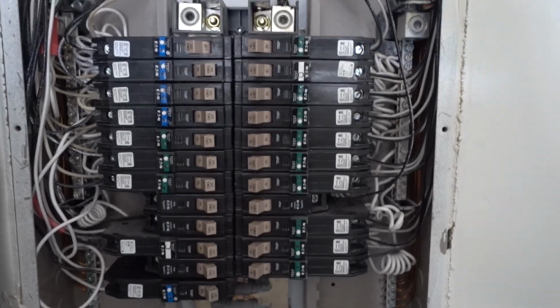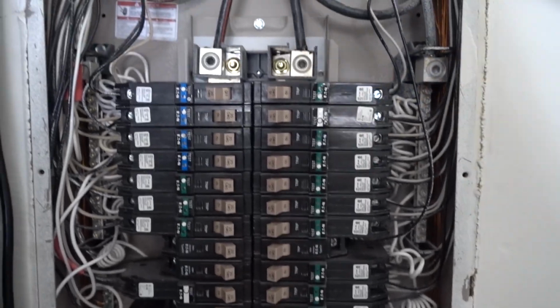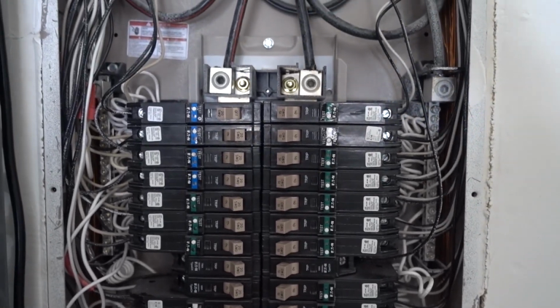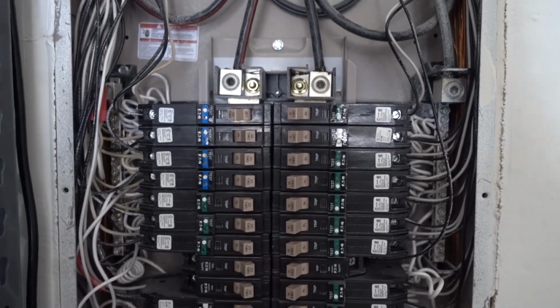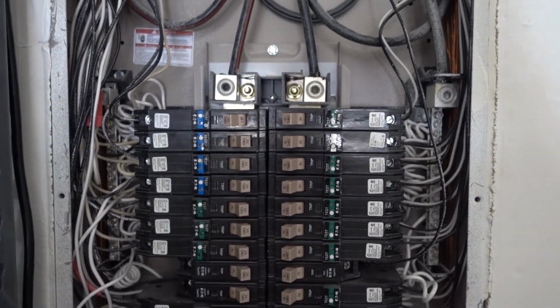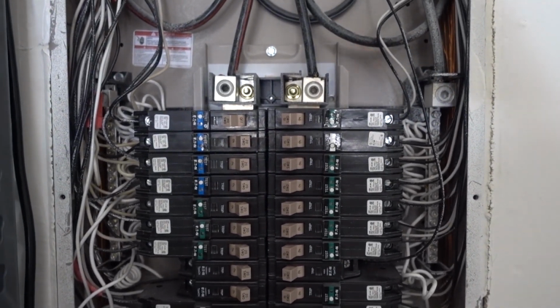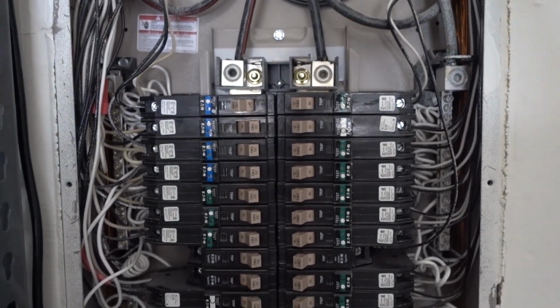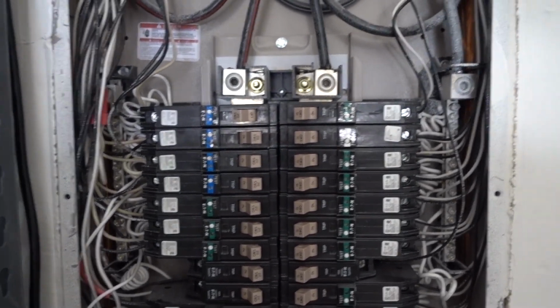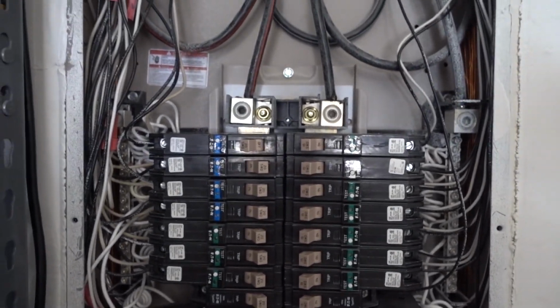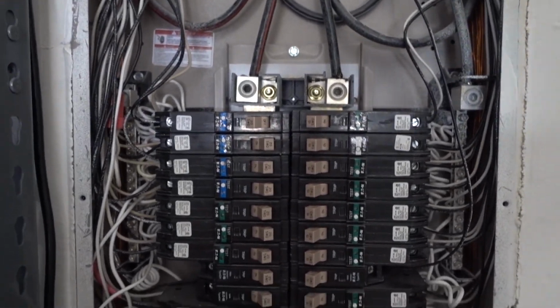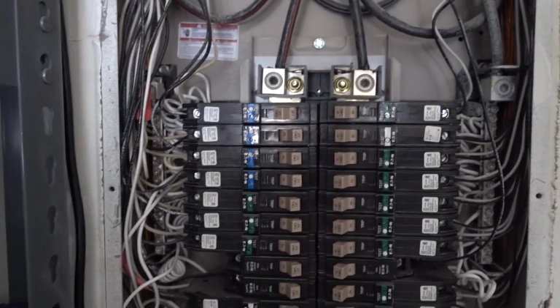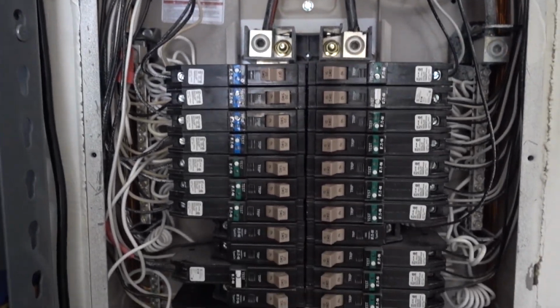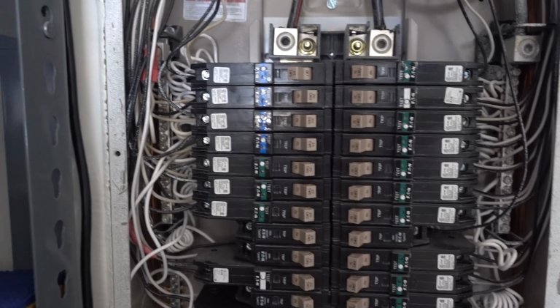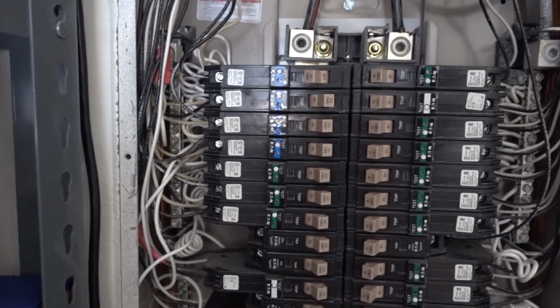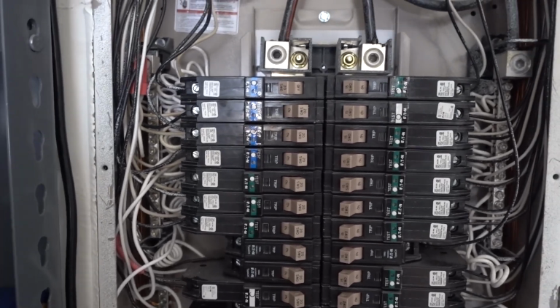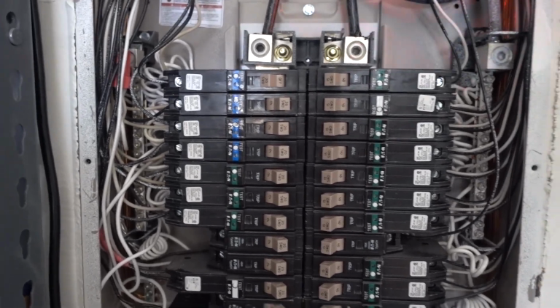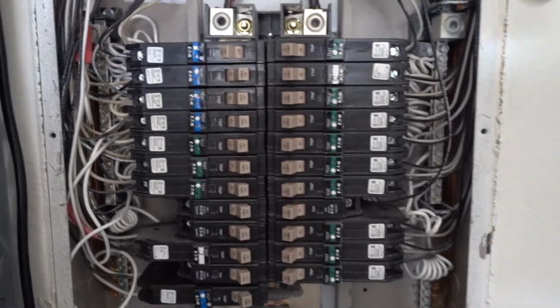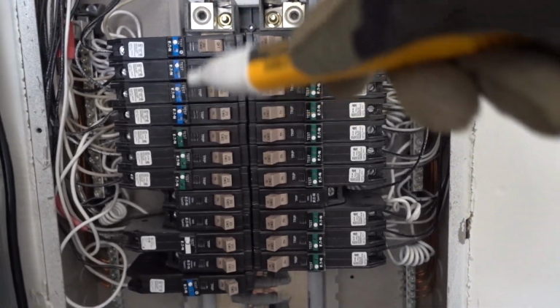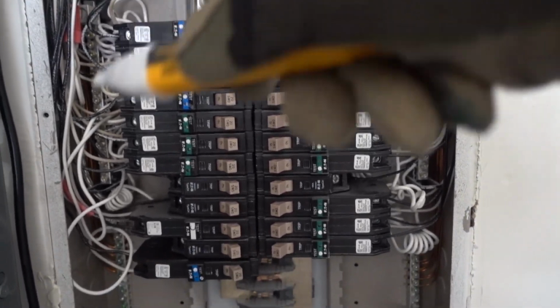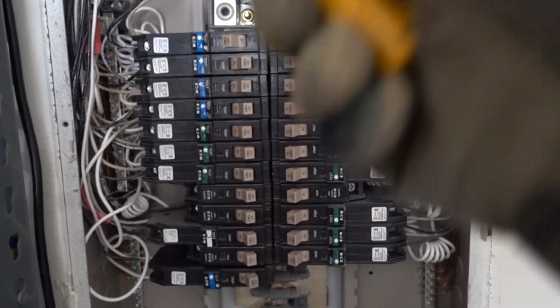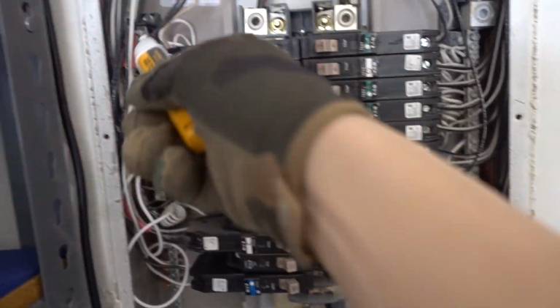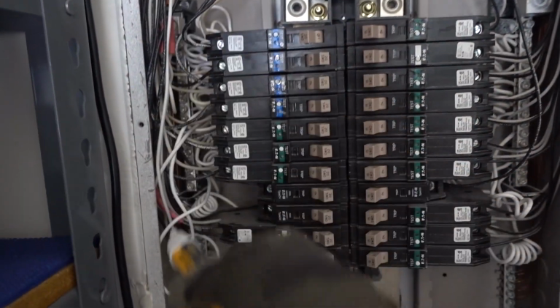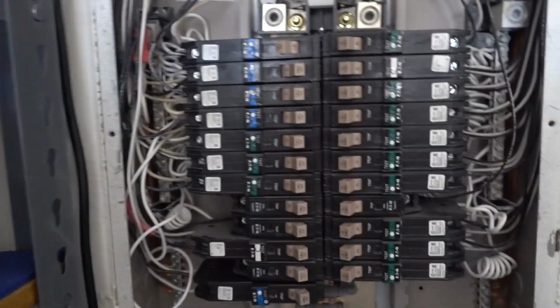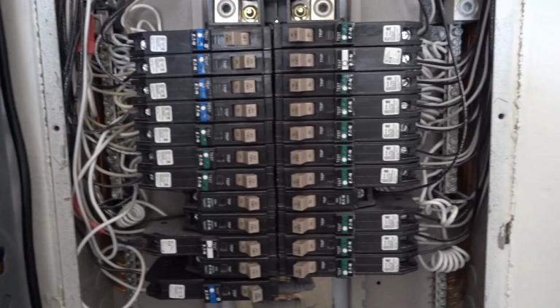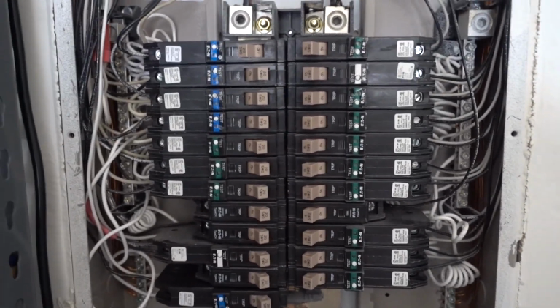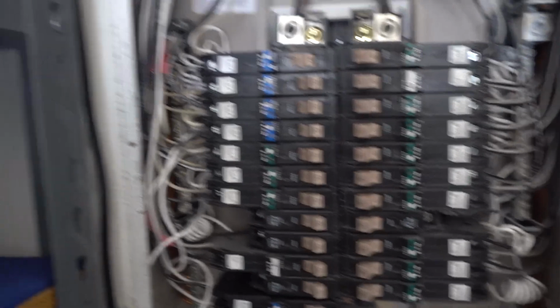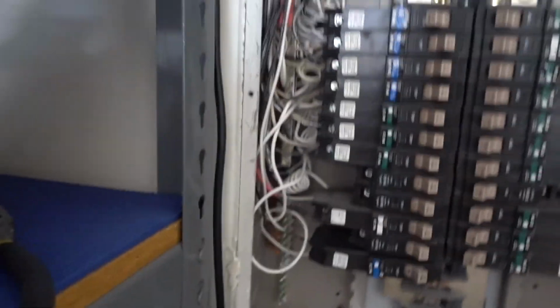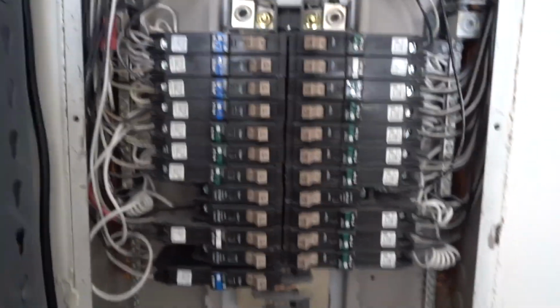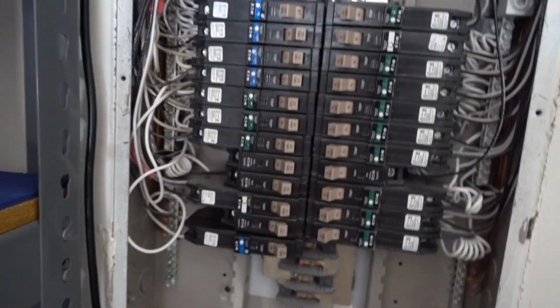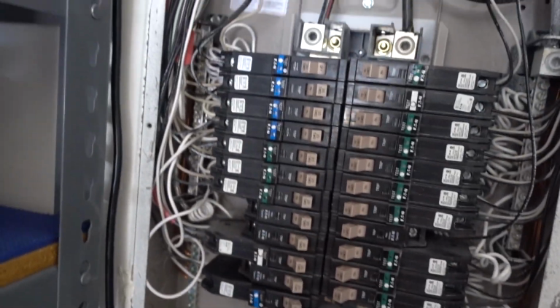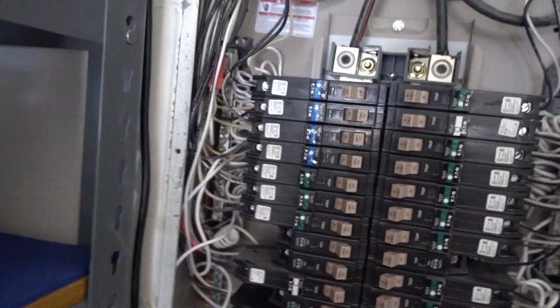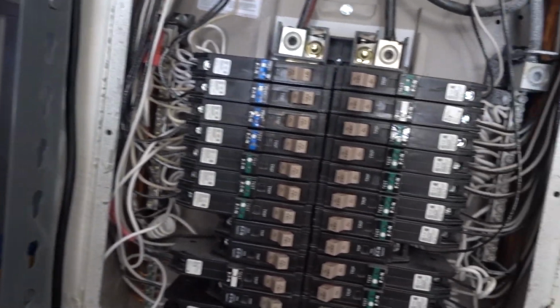I hired an electrician because I wasn't comfortable, and I kind of watched them and was asking questions in terms of how to do this. And they said, just shut this off and everything will be pretty much dead. And you should be good to reinstall this — it's actually really easy.